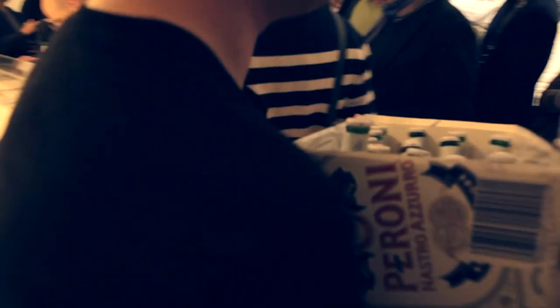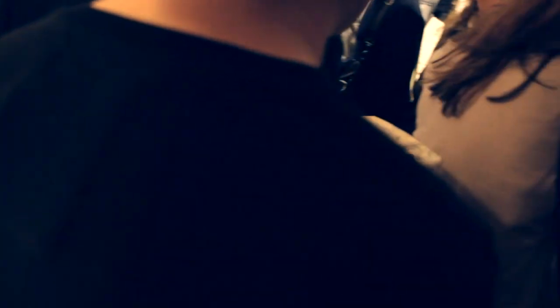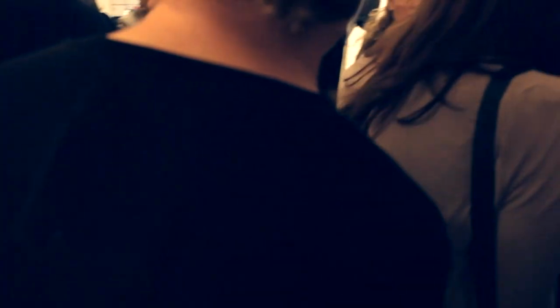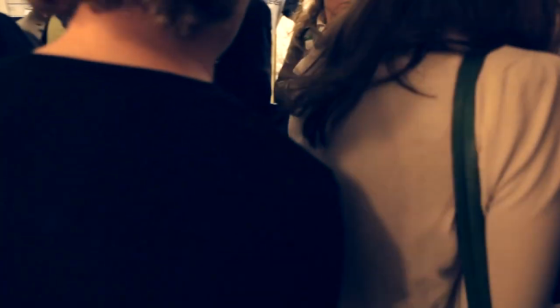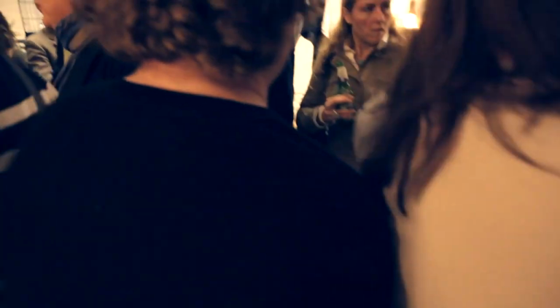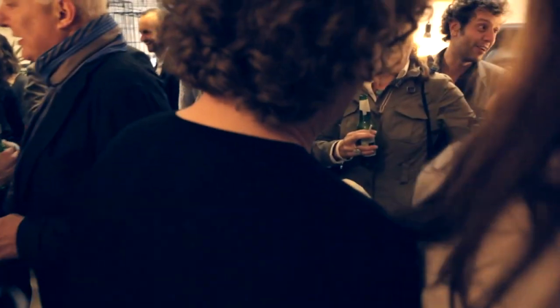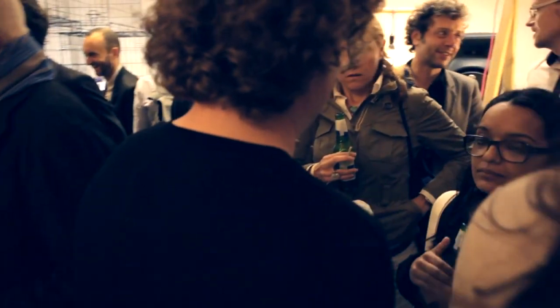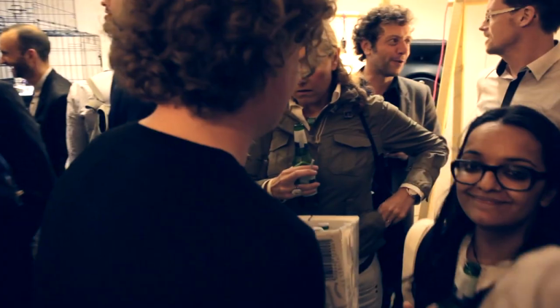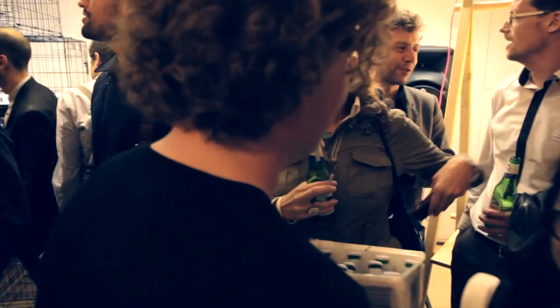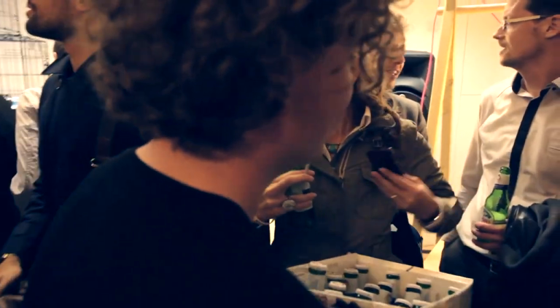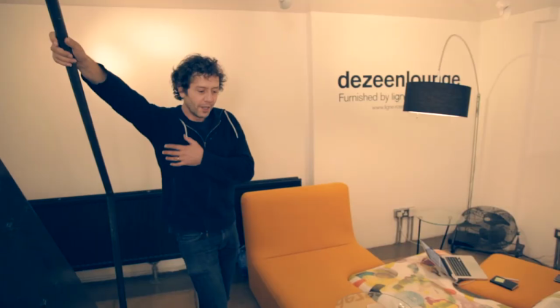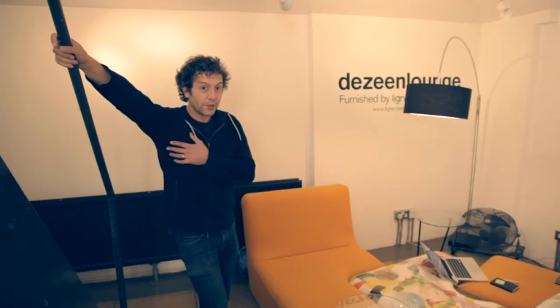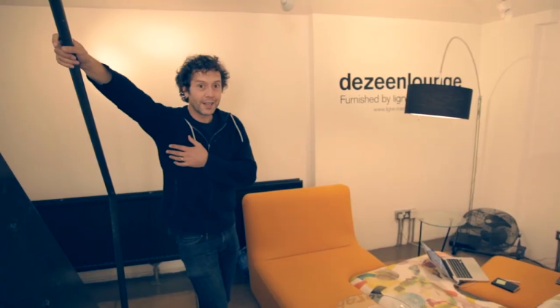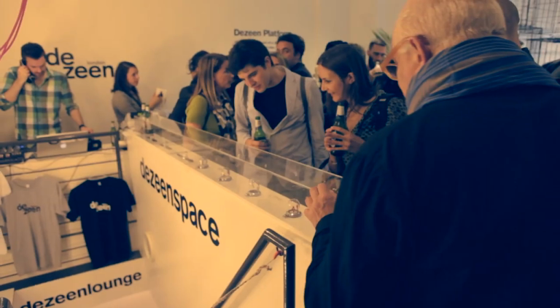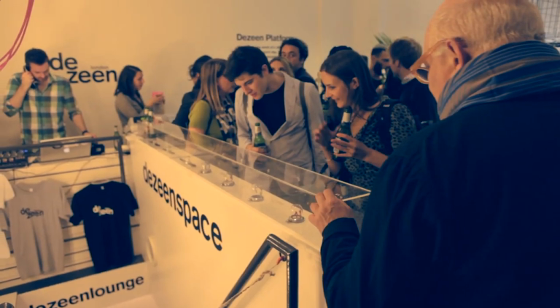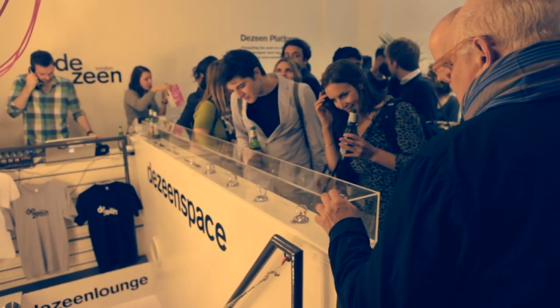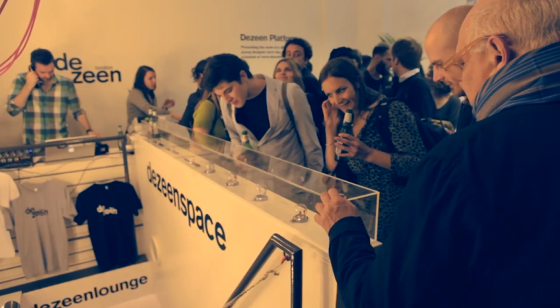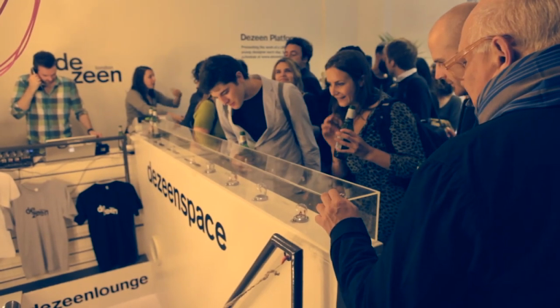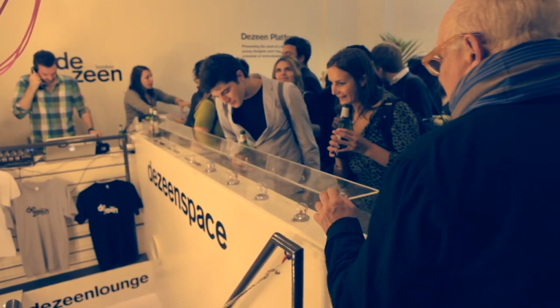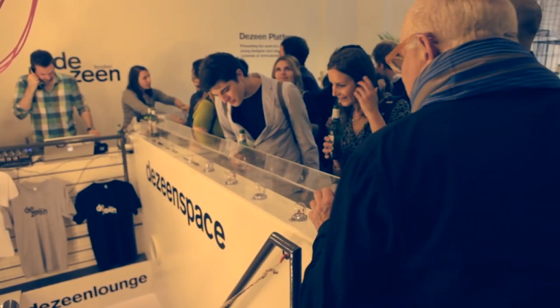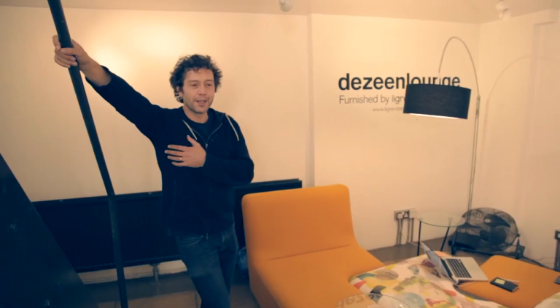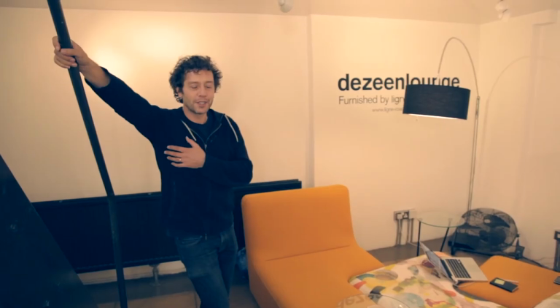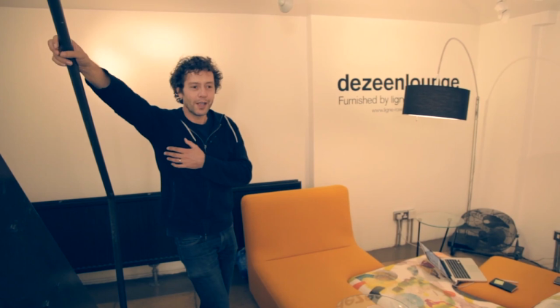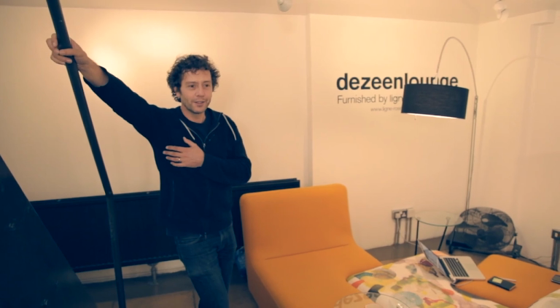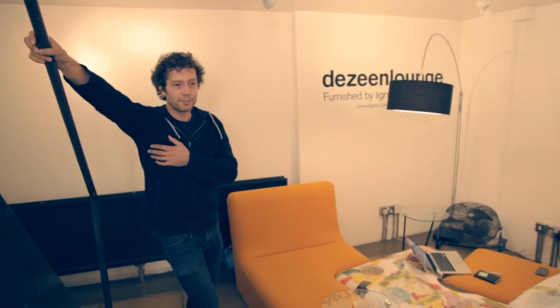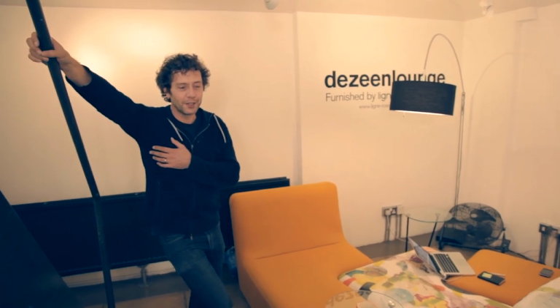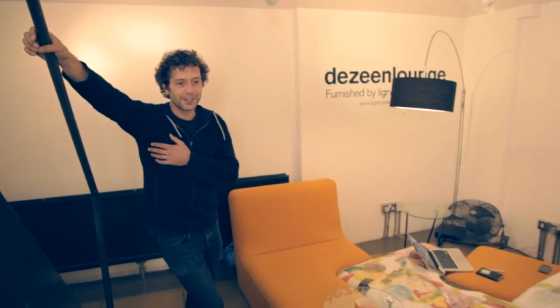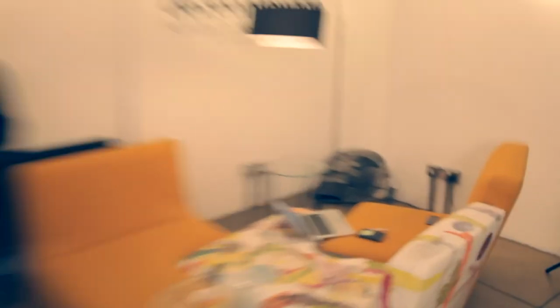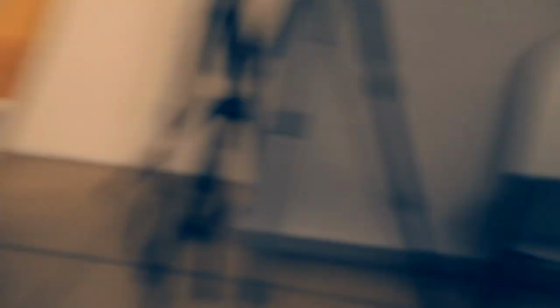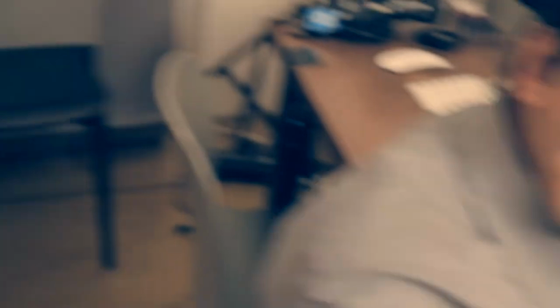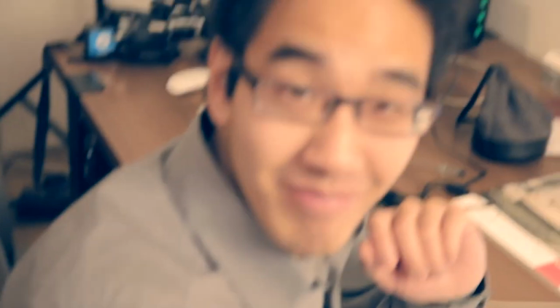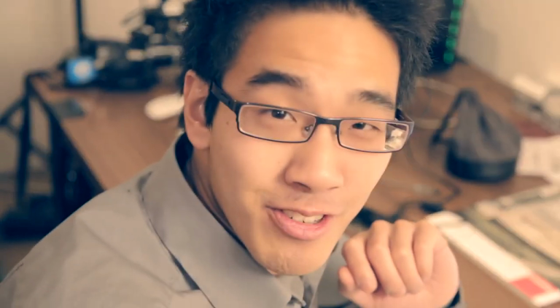Dezean Space at 54 Rivington Street has been our home for the last month and we're nearing the end now and we'll all be very sad to miss it — especially when we haven't even been to the office for a month. Truth.